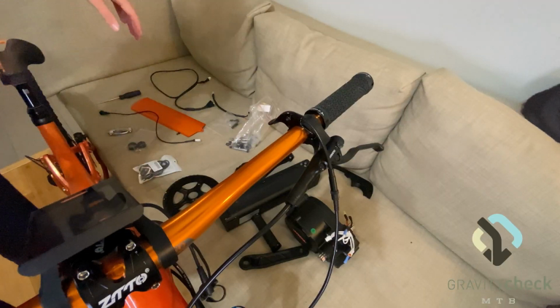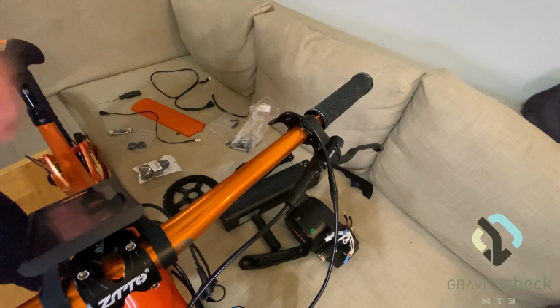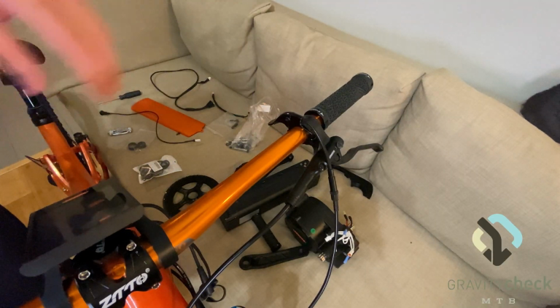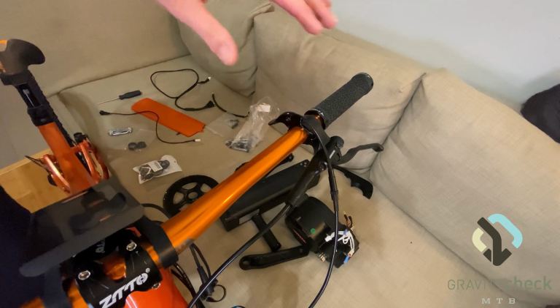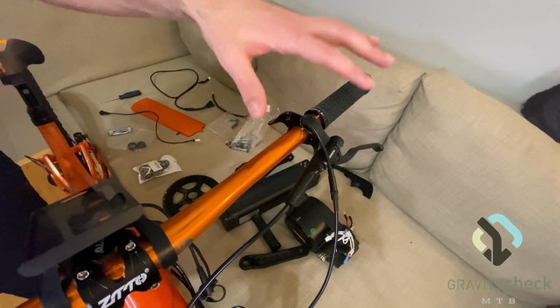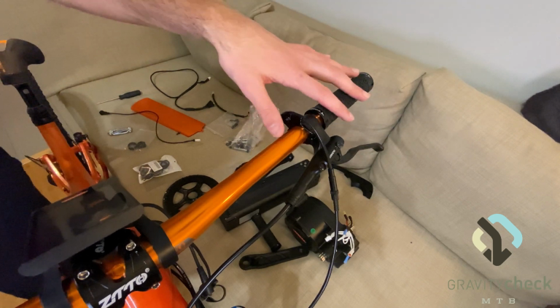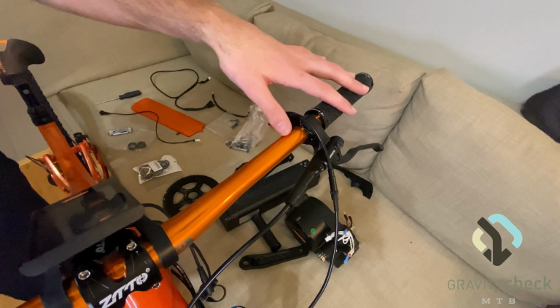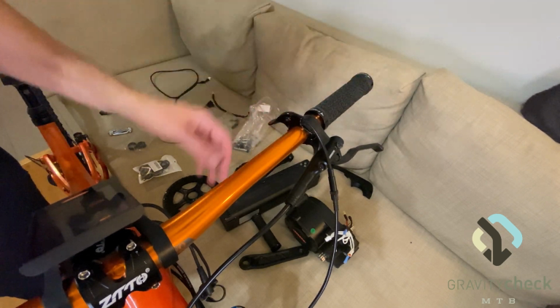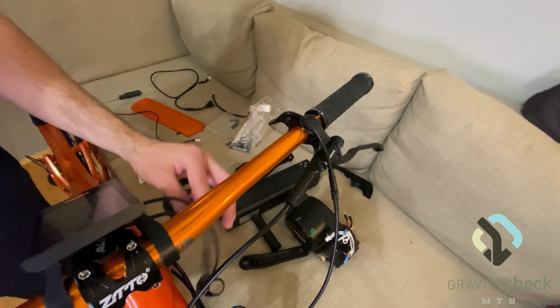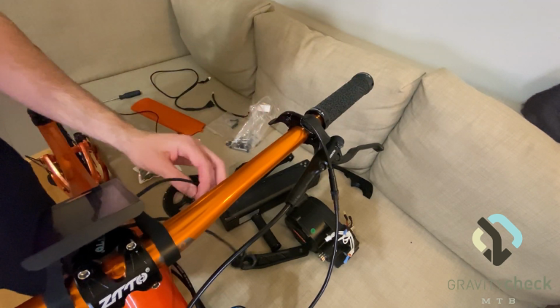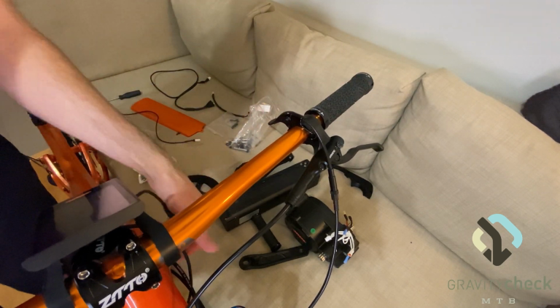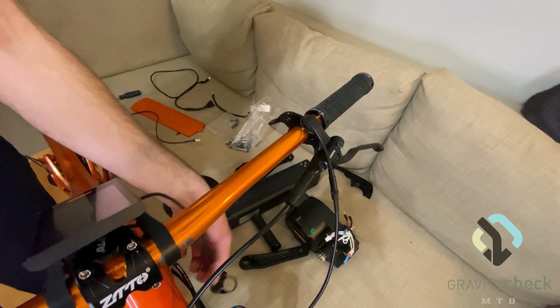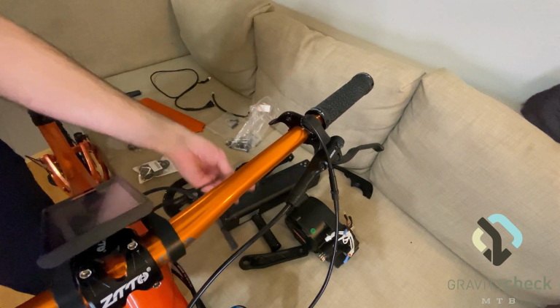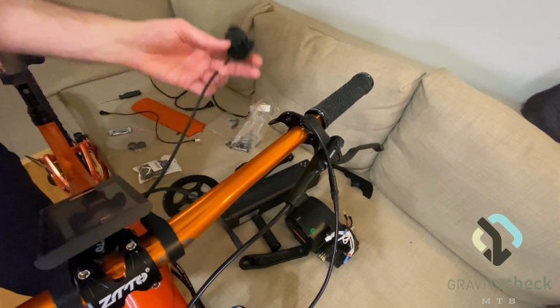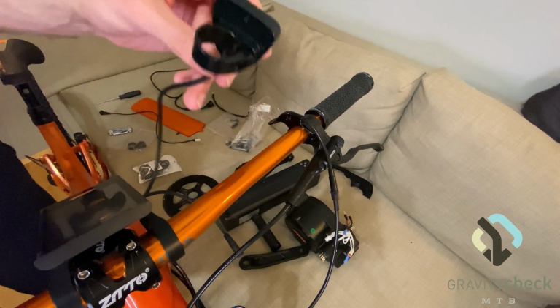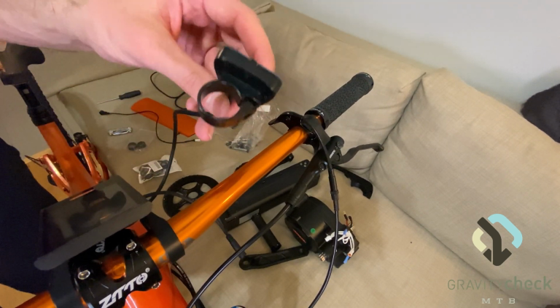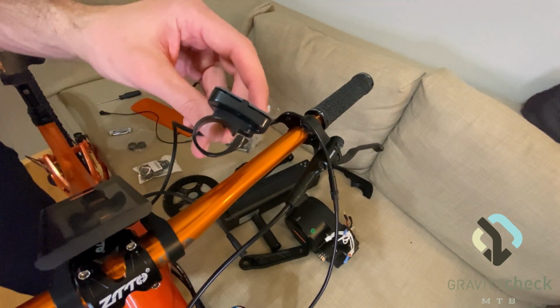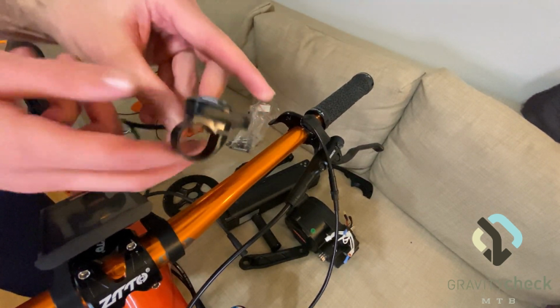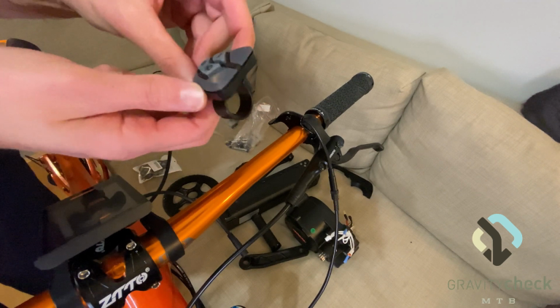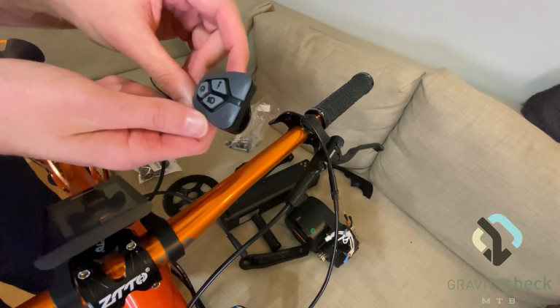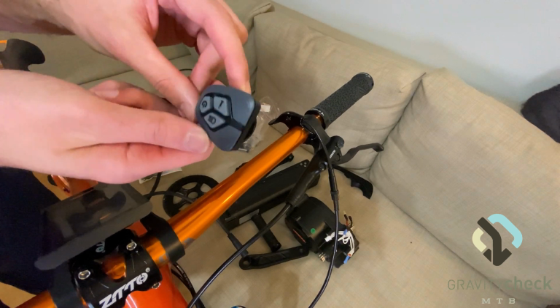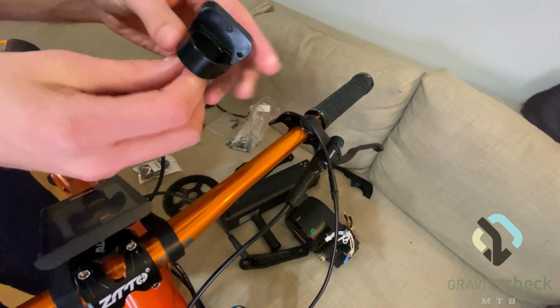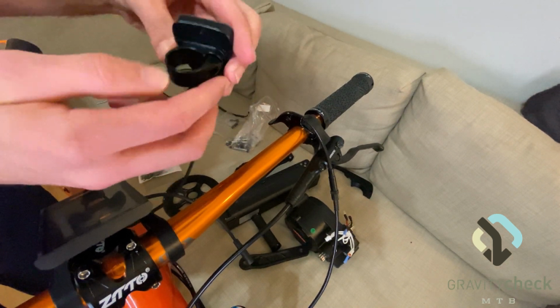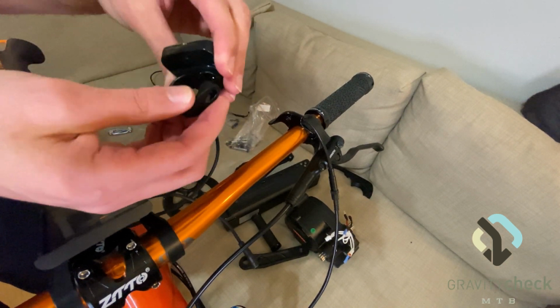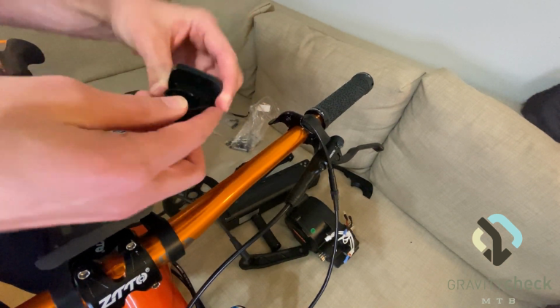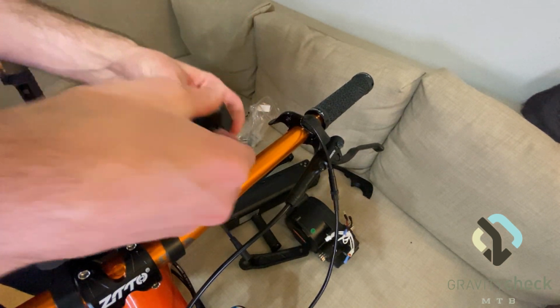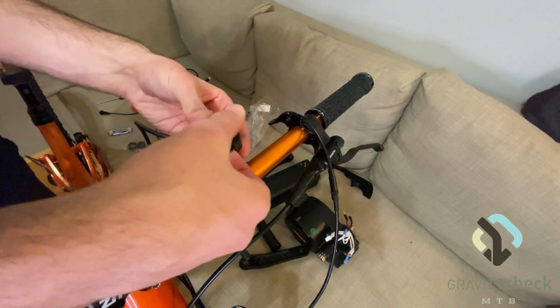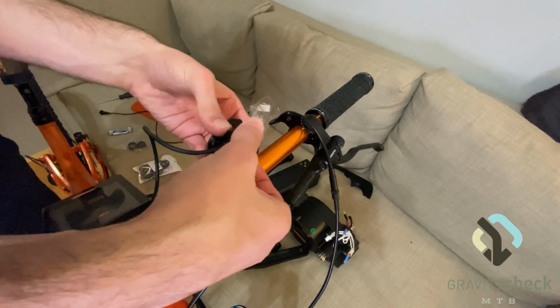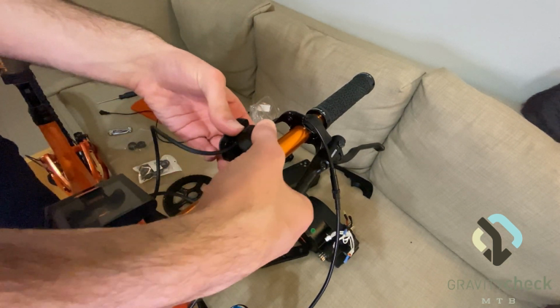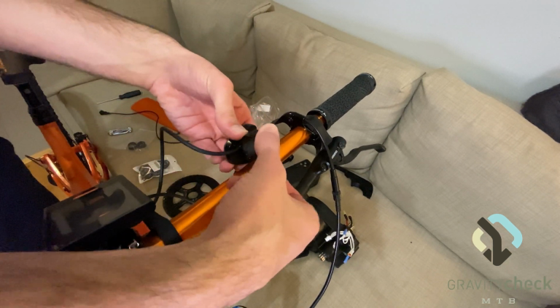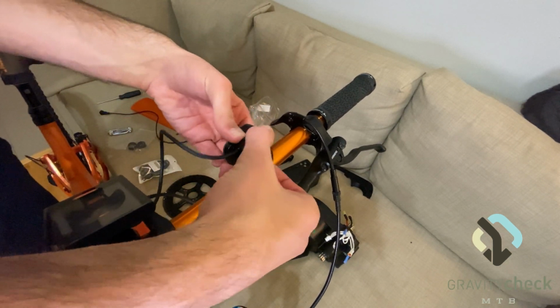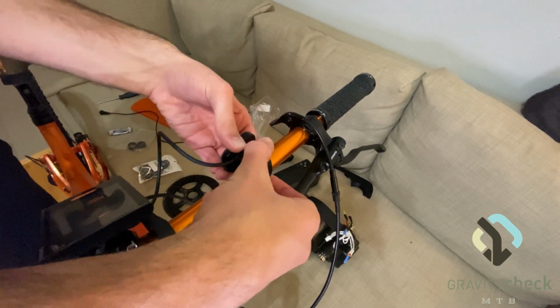You do not need to remove the controls on the left side to install the remote controller. This will stretch over the bar.